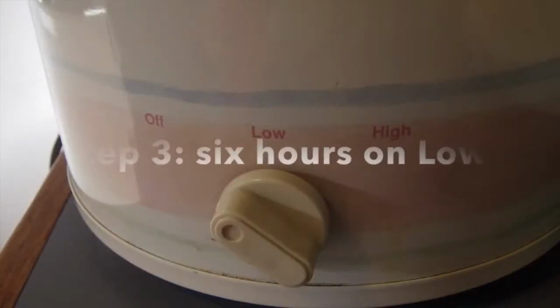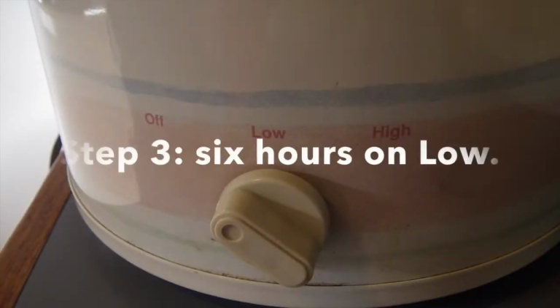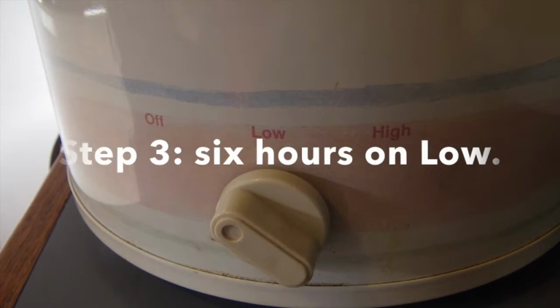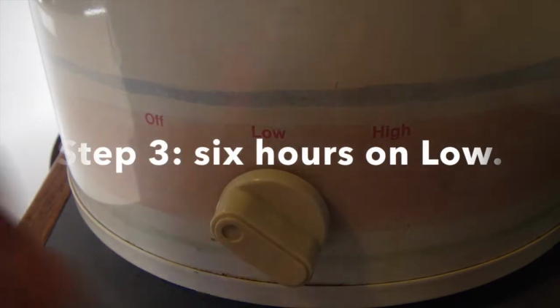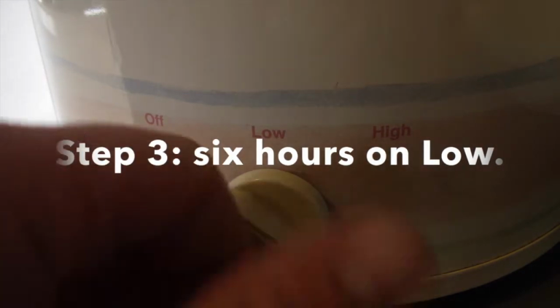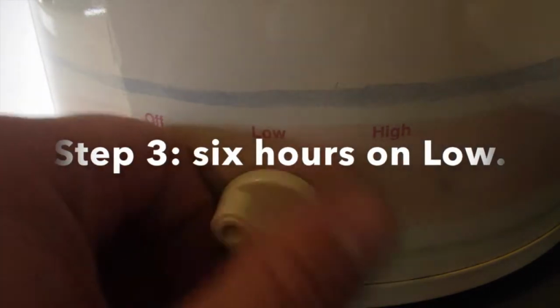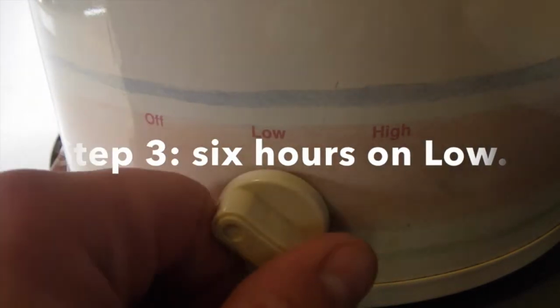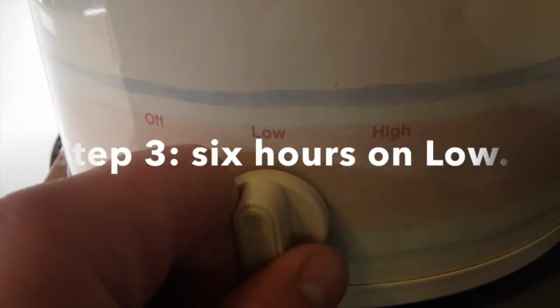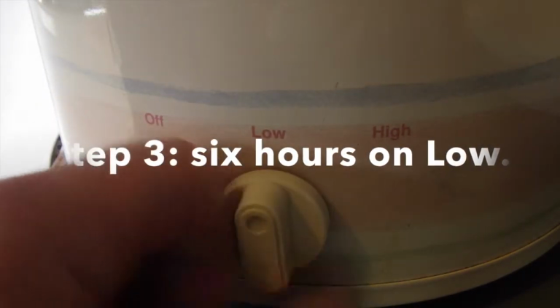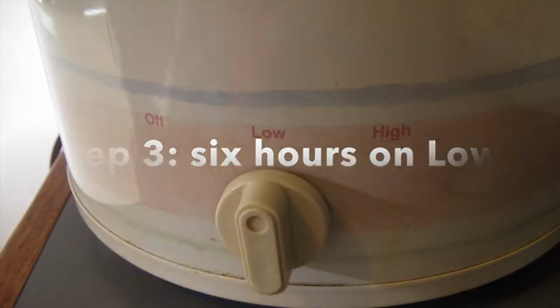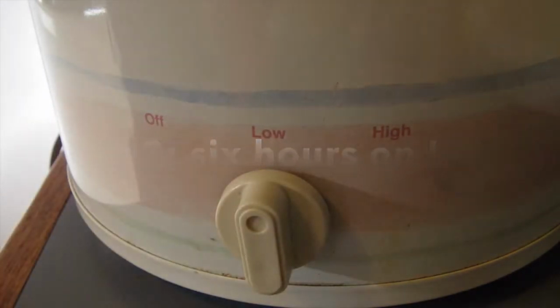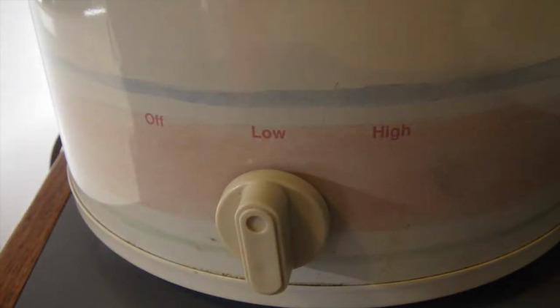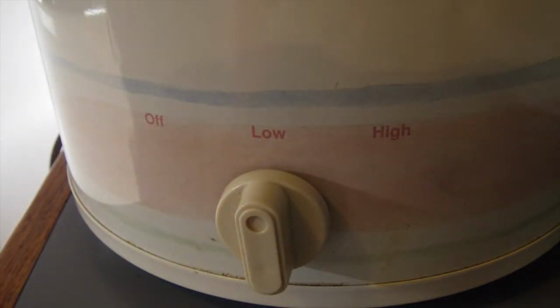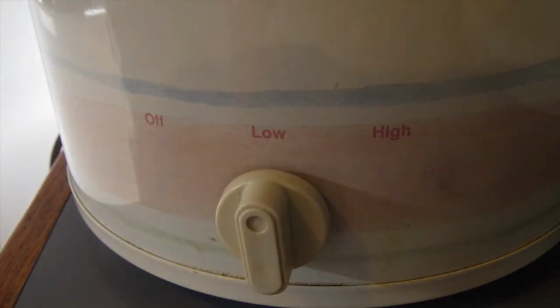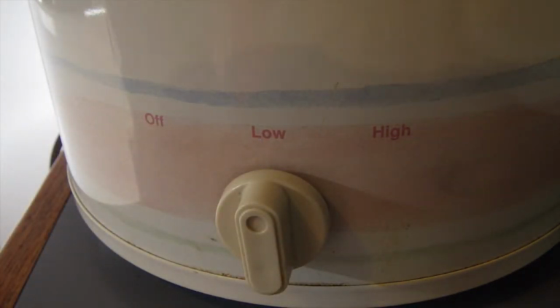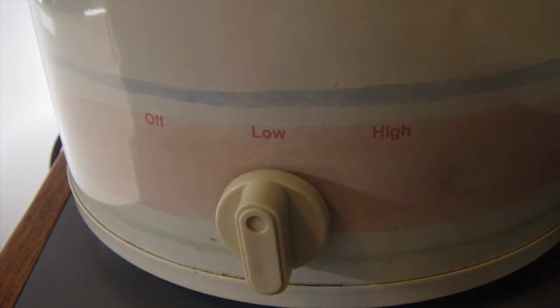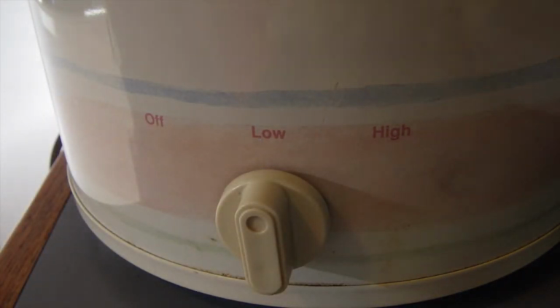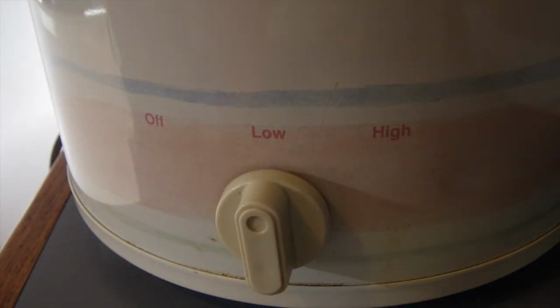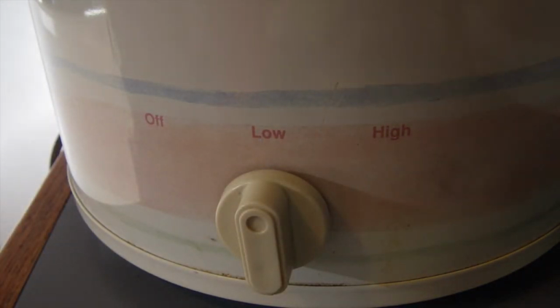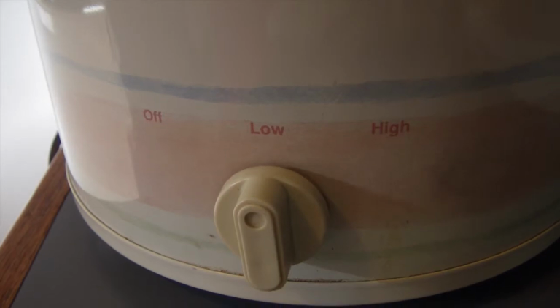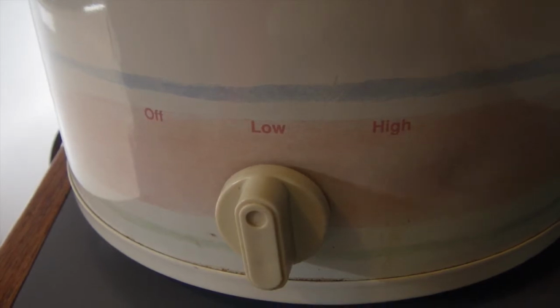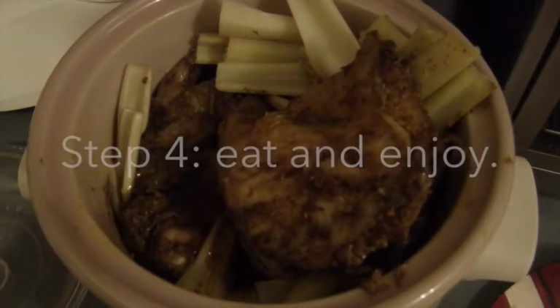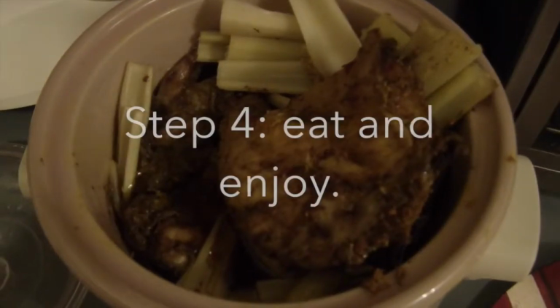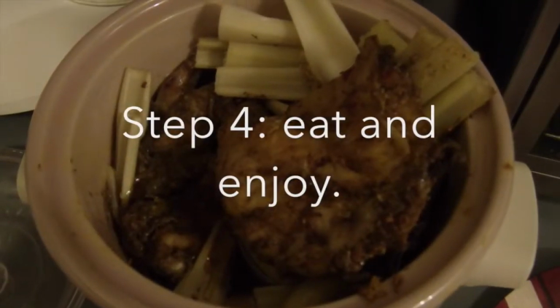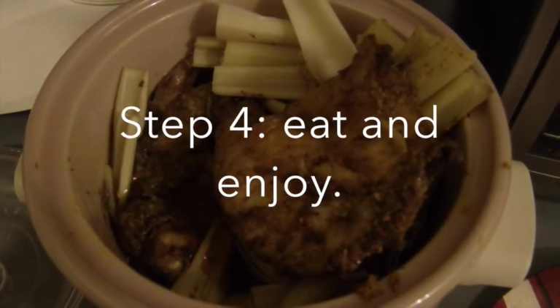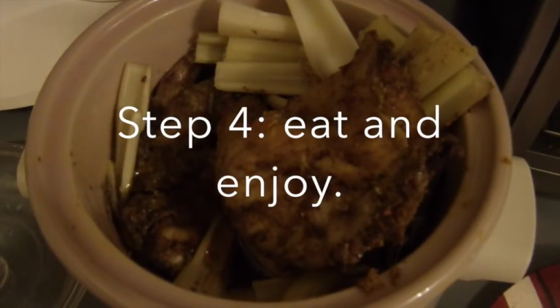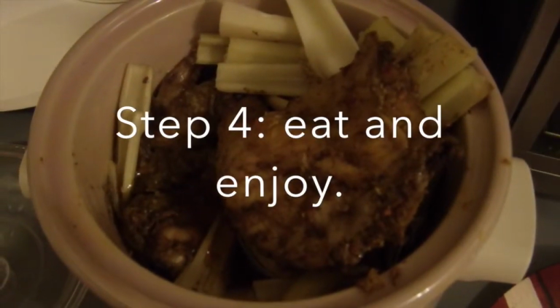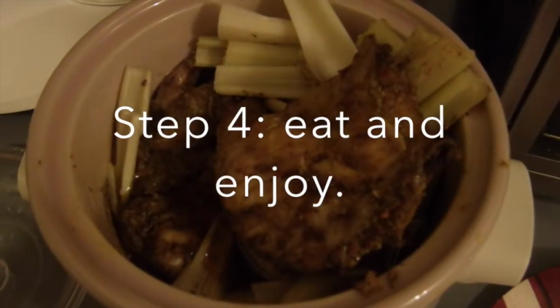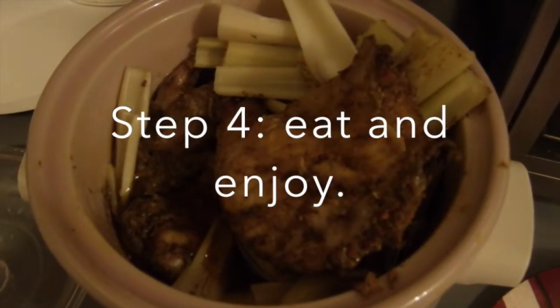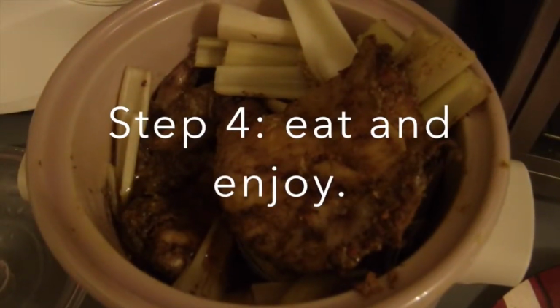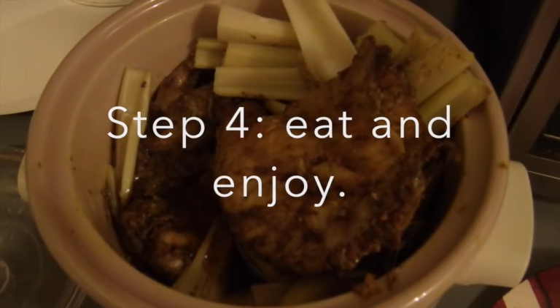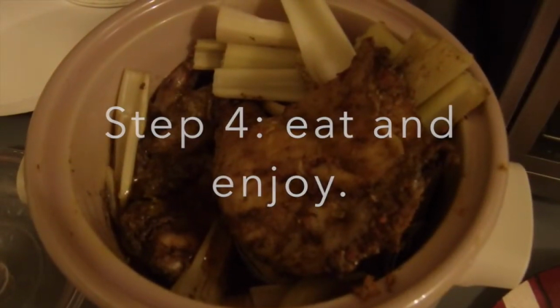Step three is to turn the slow cooker on low and let it cook for six hours. The time may vary with each slow cooker. And step four is to eat and enjoy.